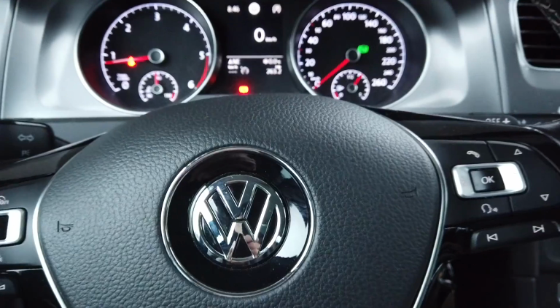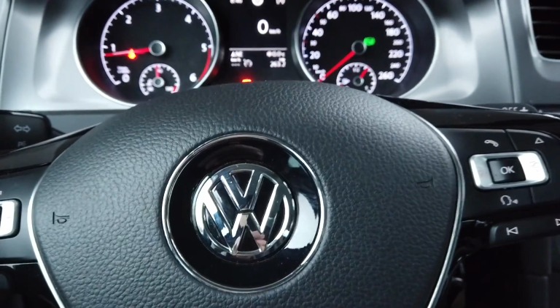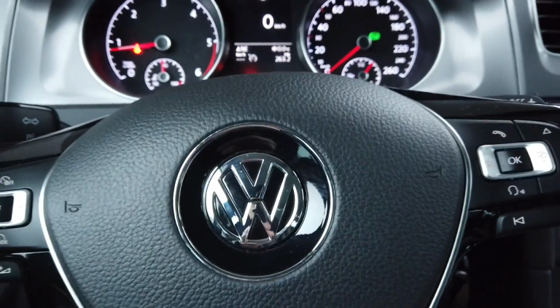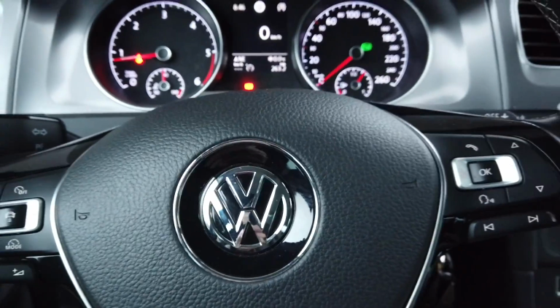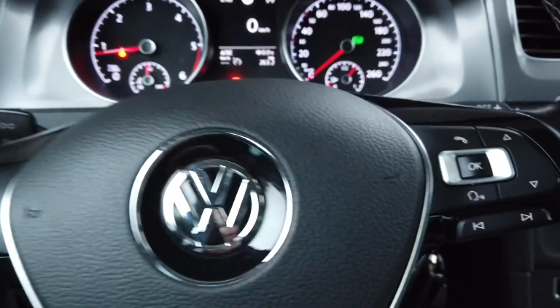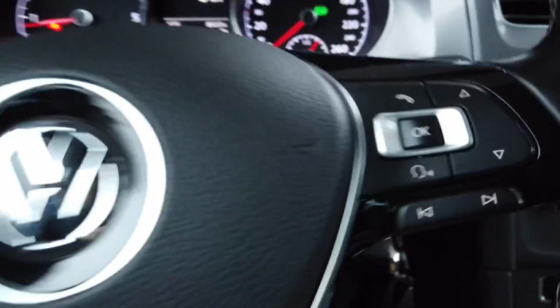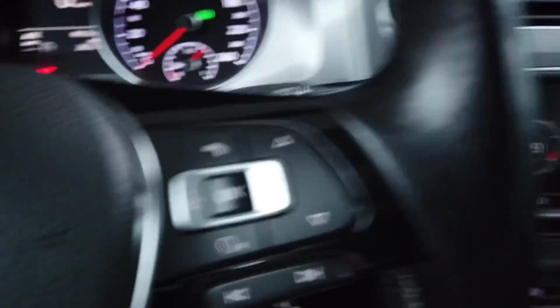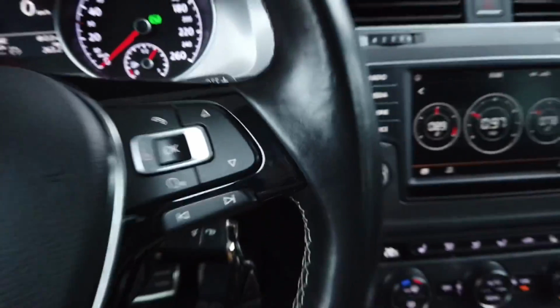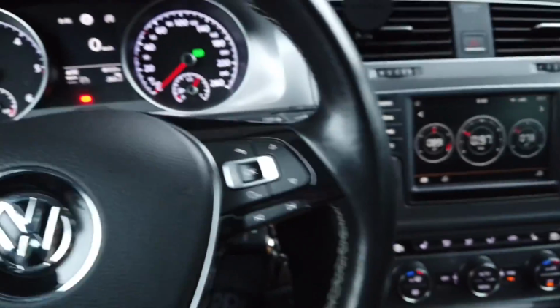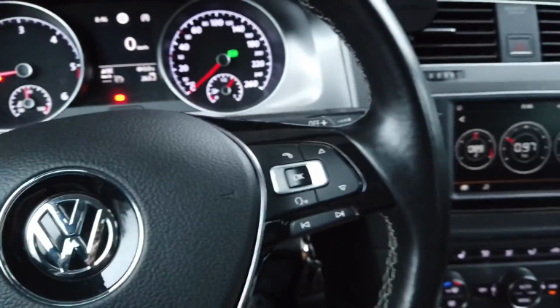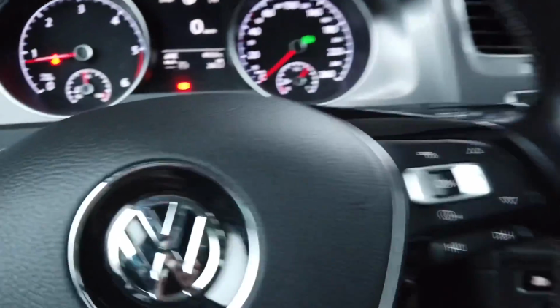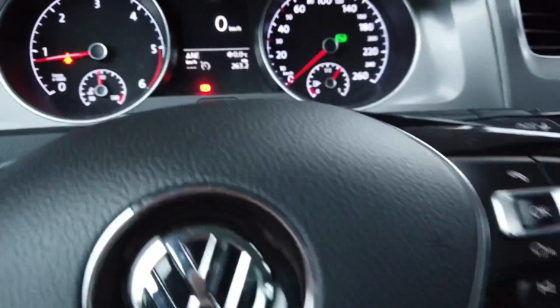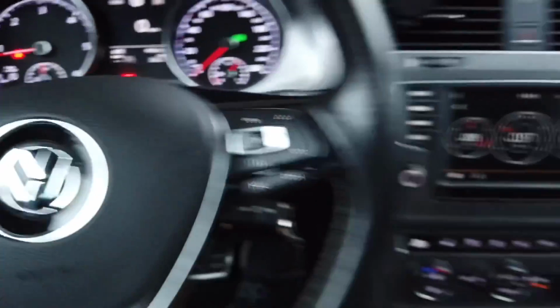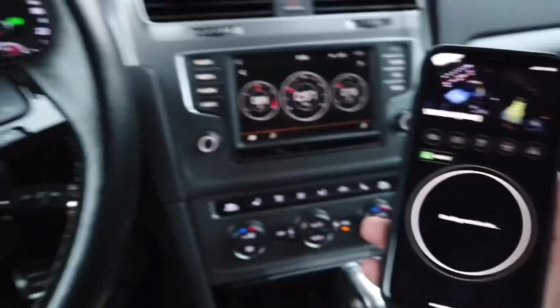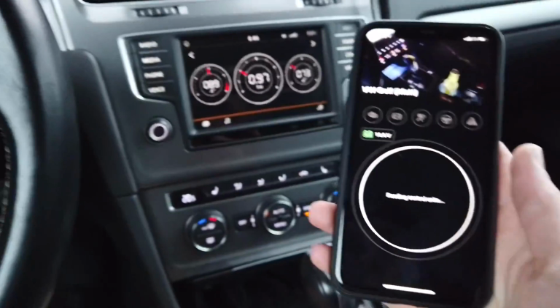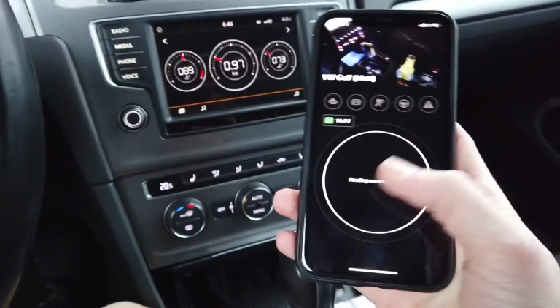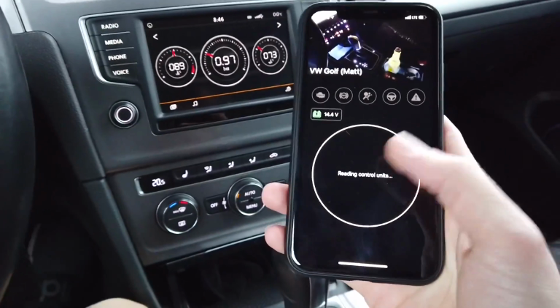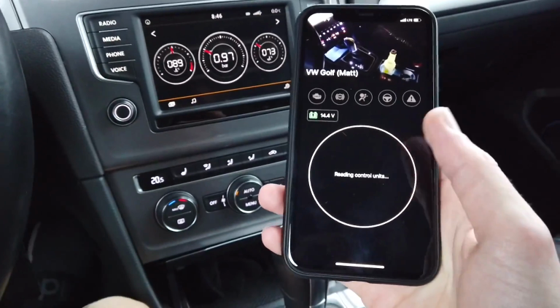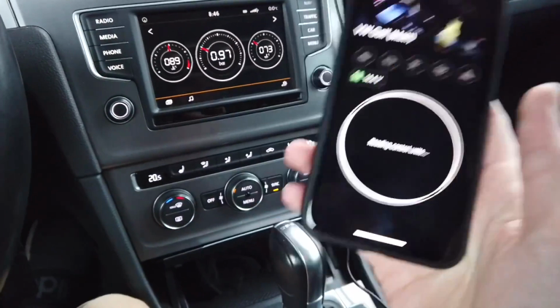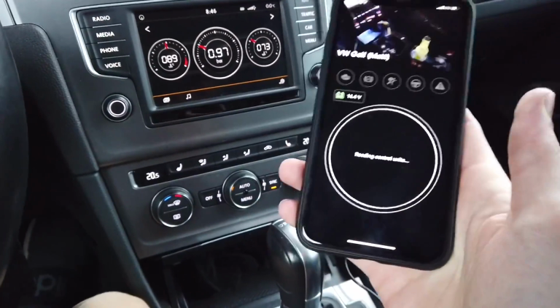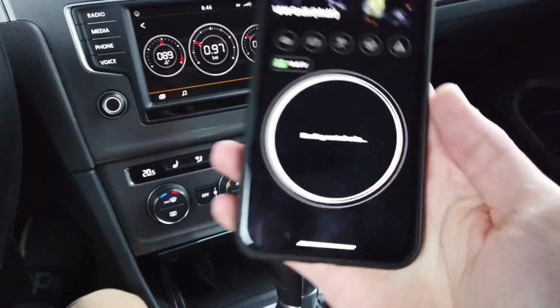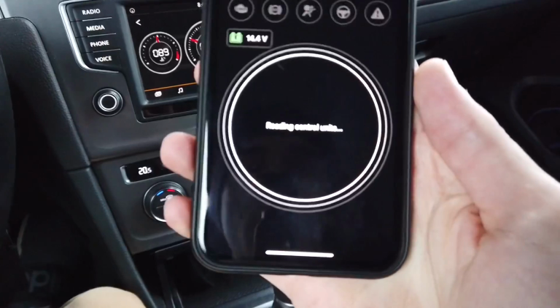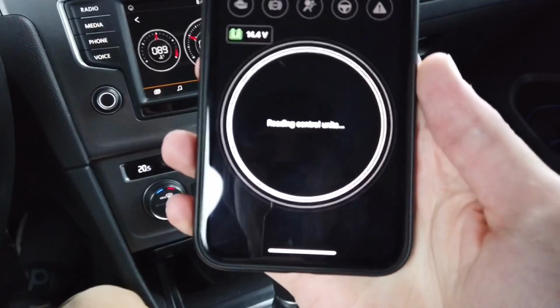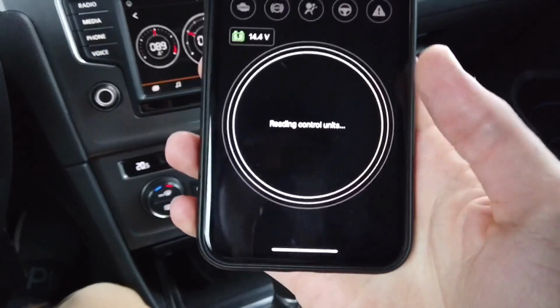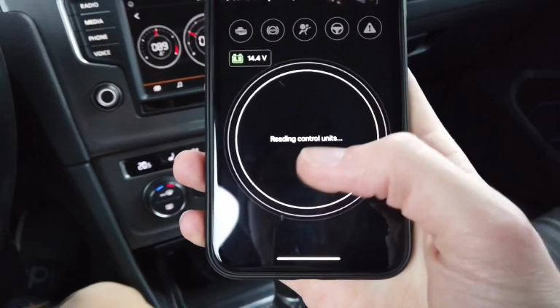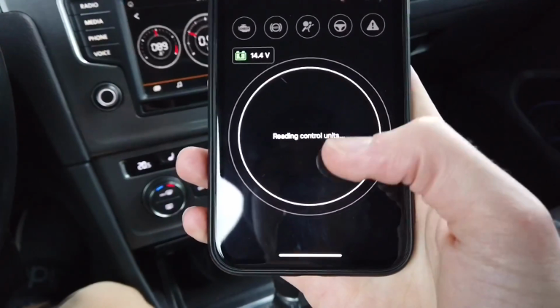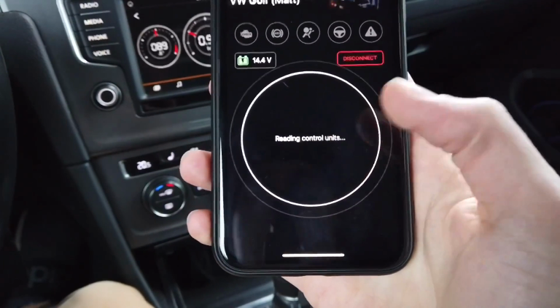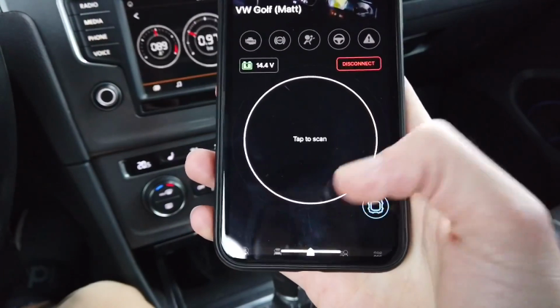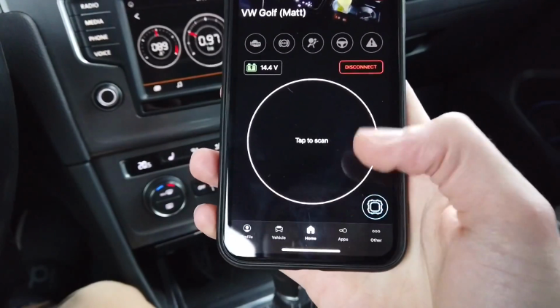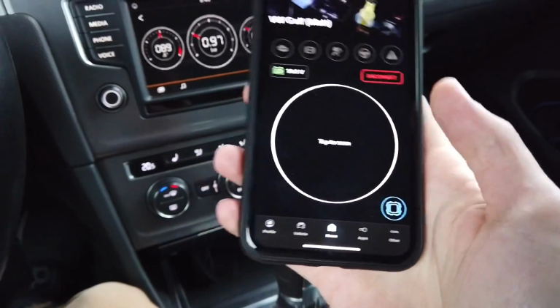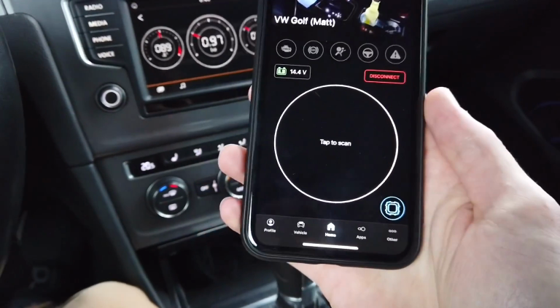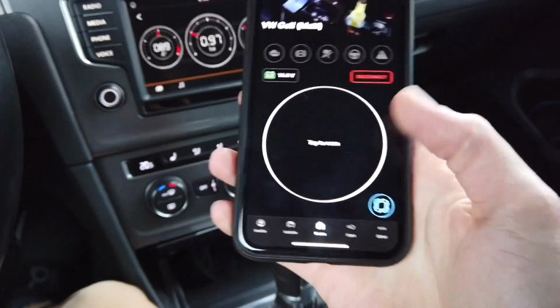Hey guys, today we are once again in Golf Mark 7. Over here I have OBD 11 connecting to the car, and in a few seconds I will have access to all the modules.